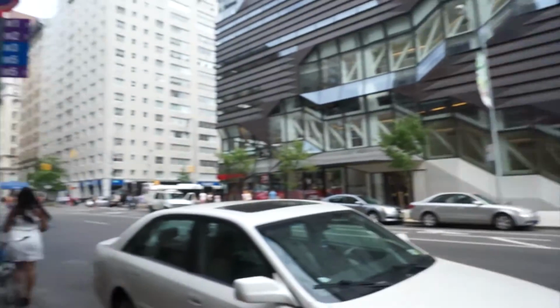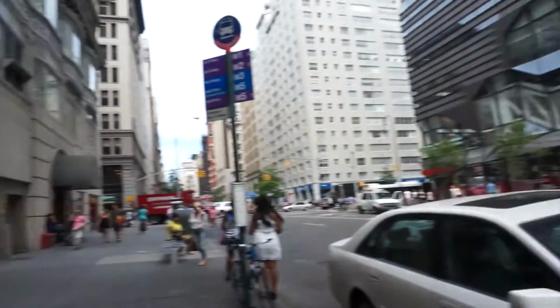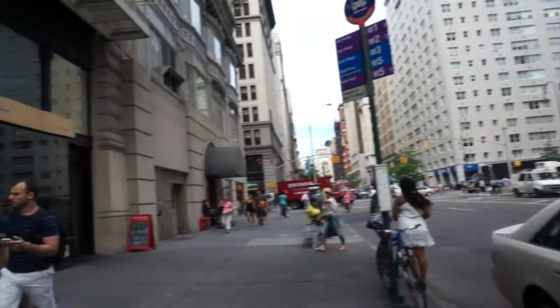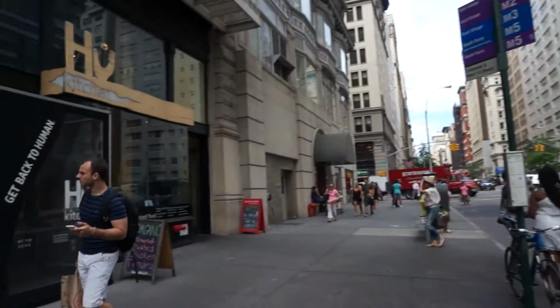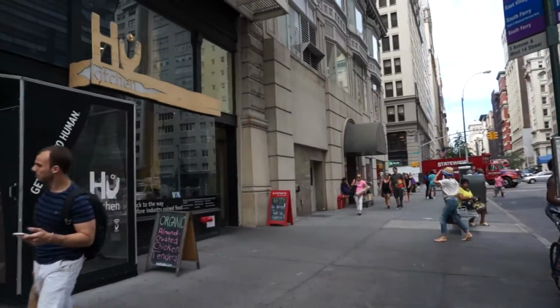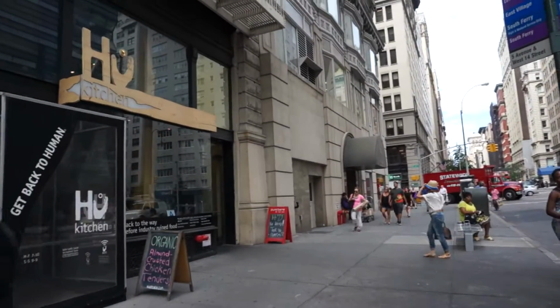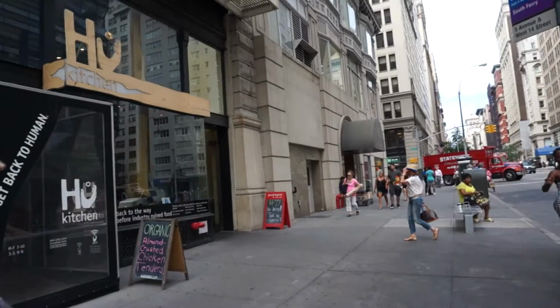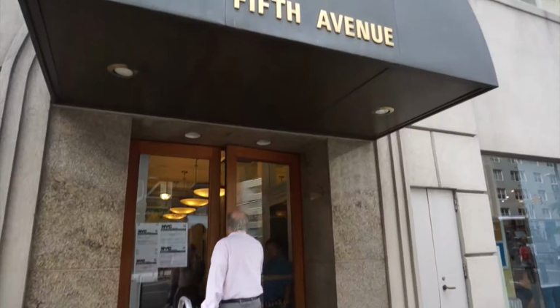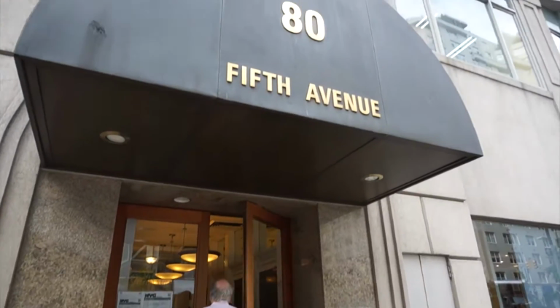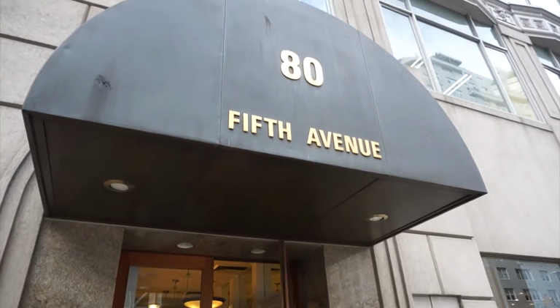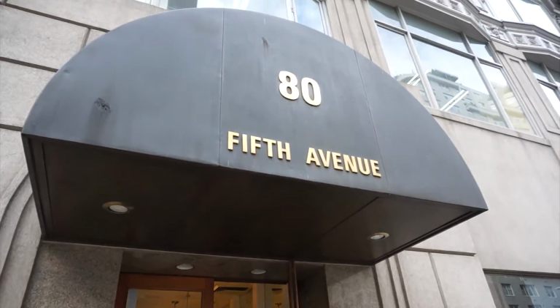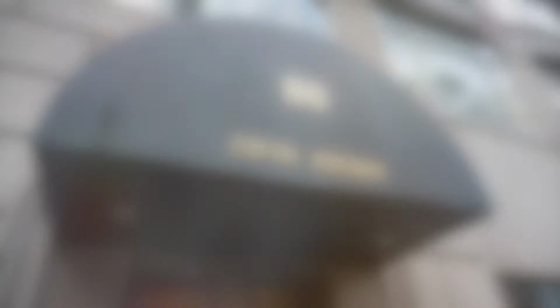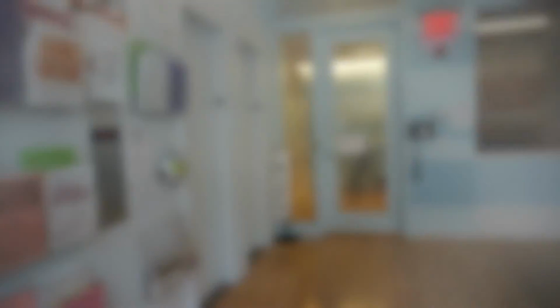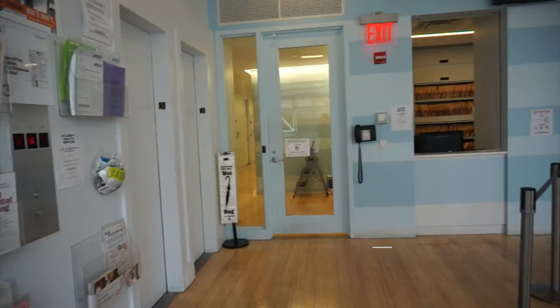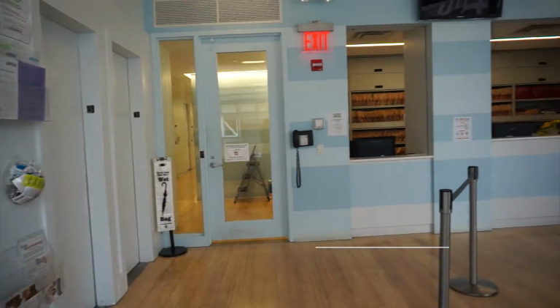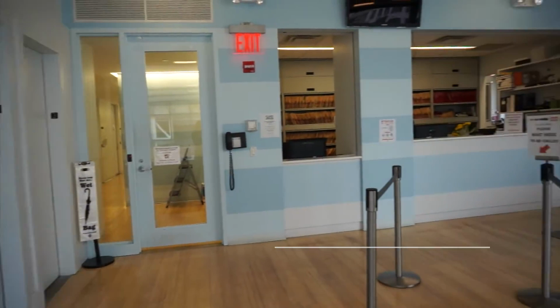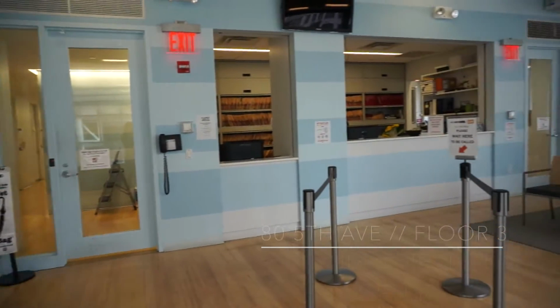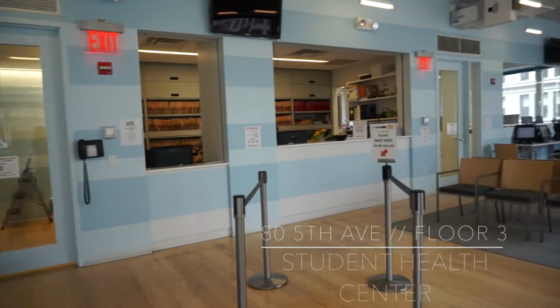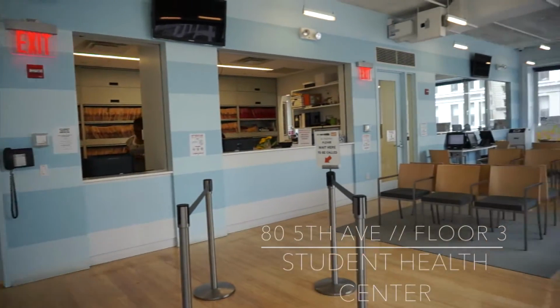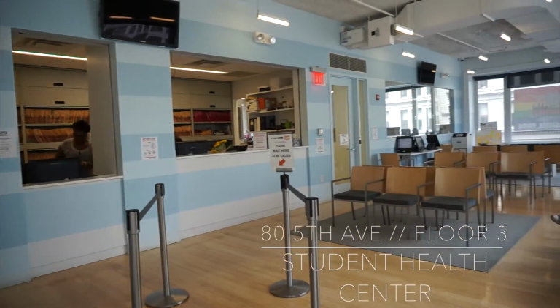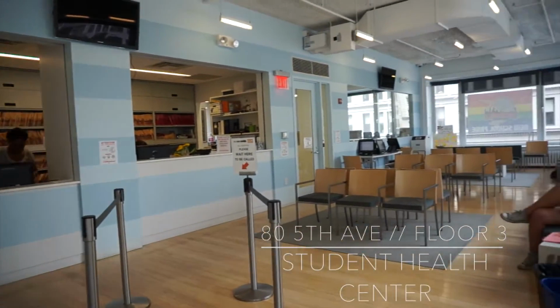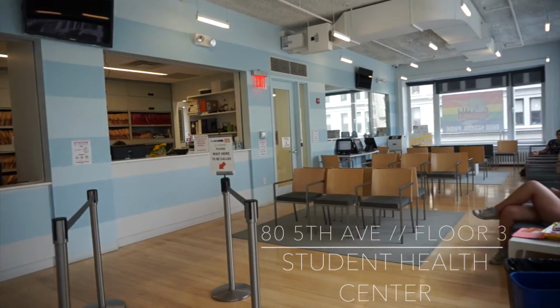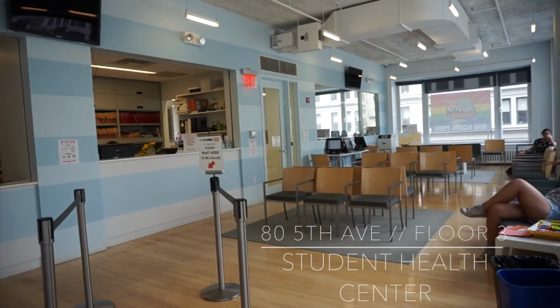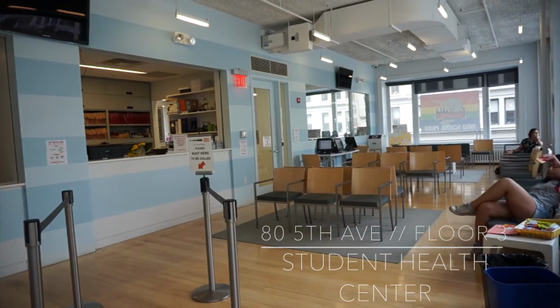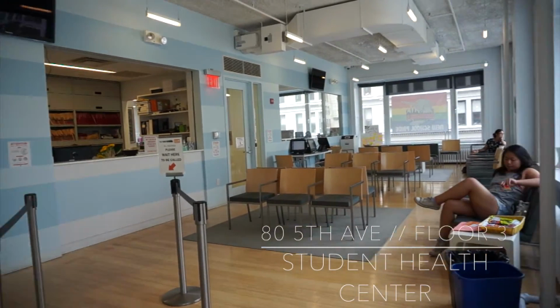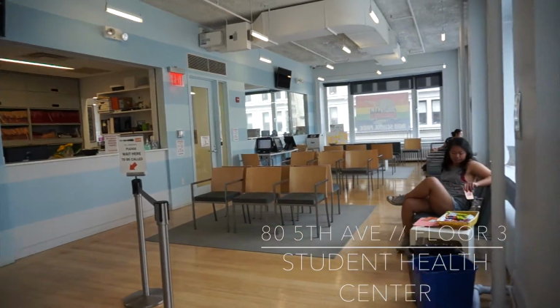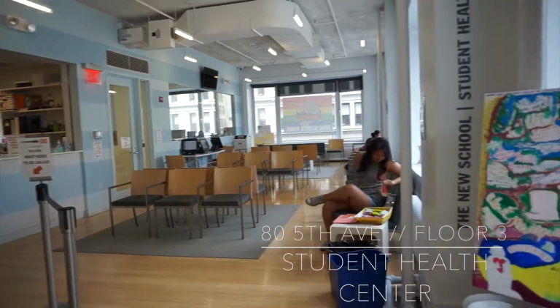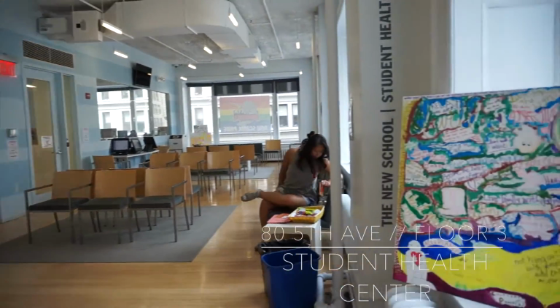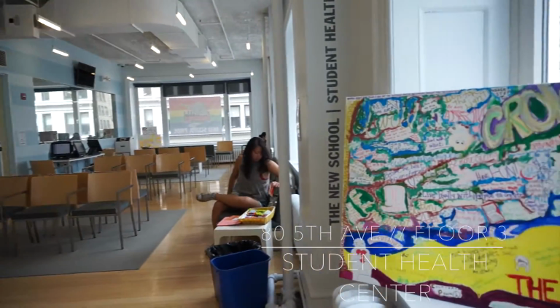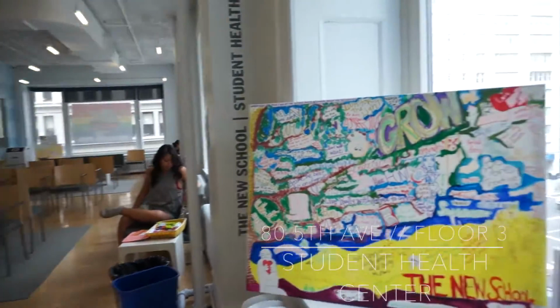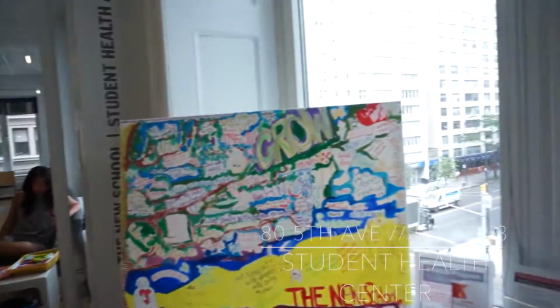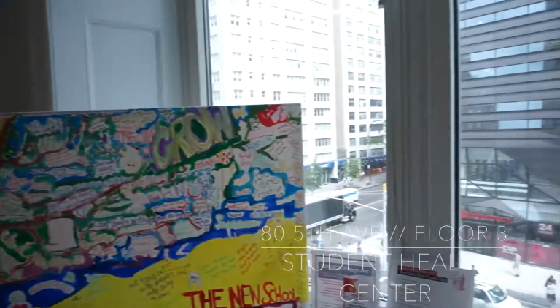Across from the university center on 5th Avenue on the third floor is the student health center, and it's like a regular doctor's office. So make your appointments and come for regular checkups here.